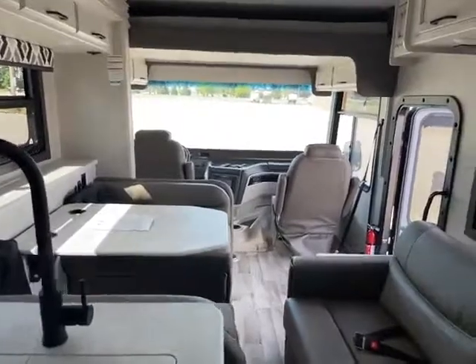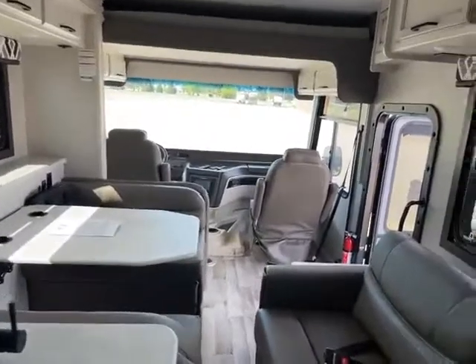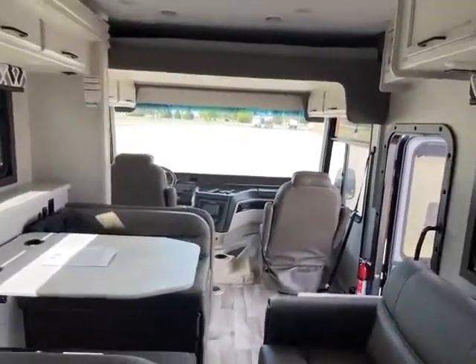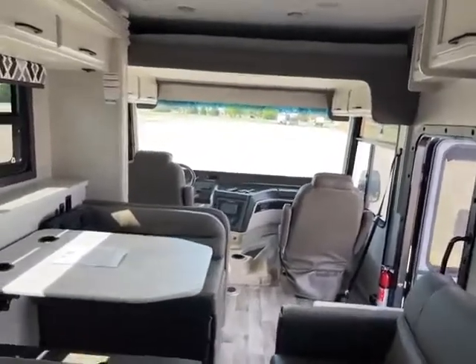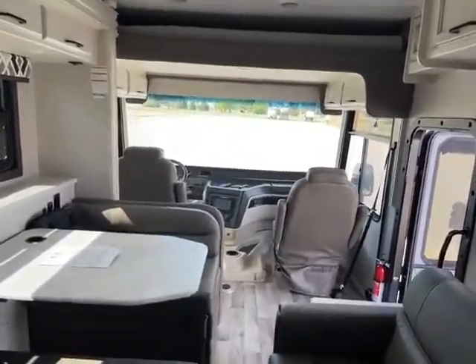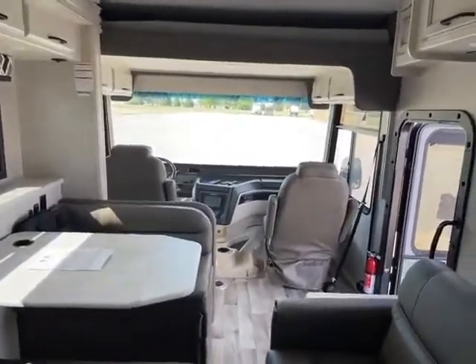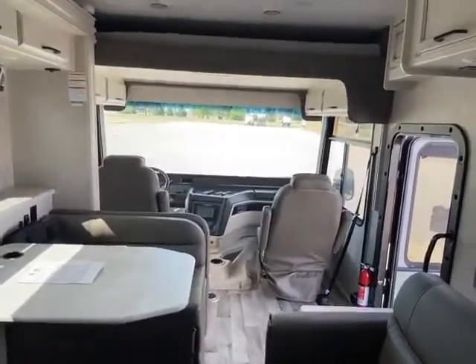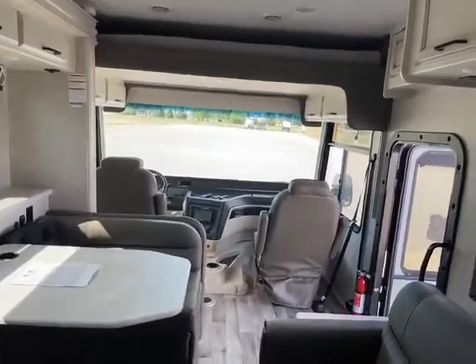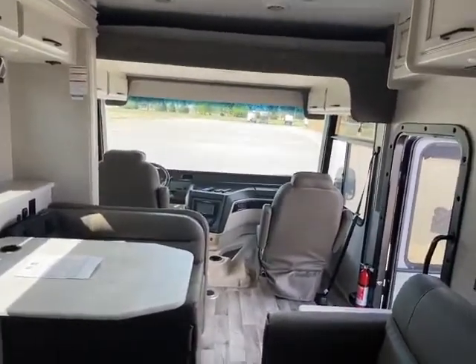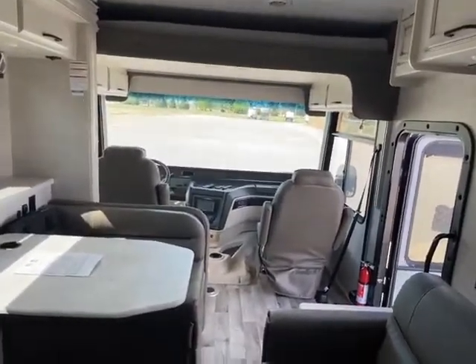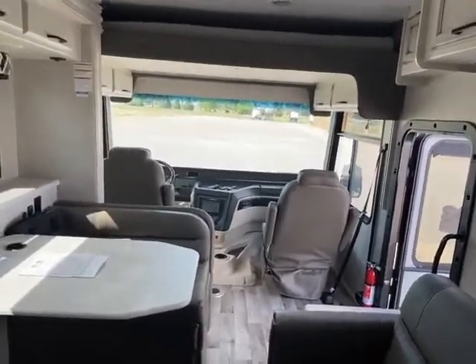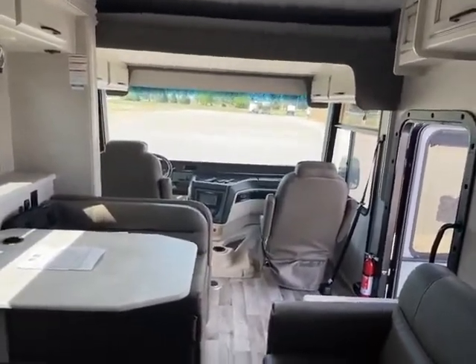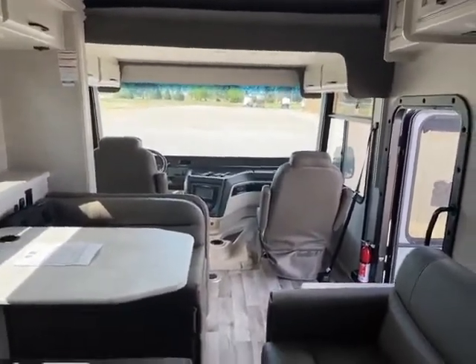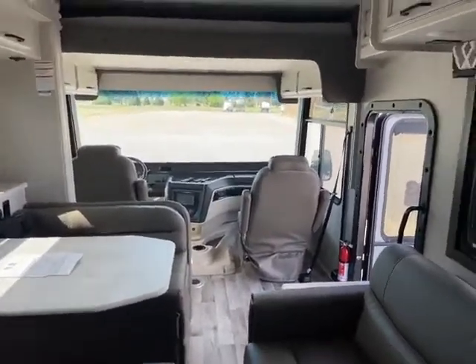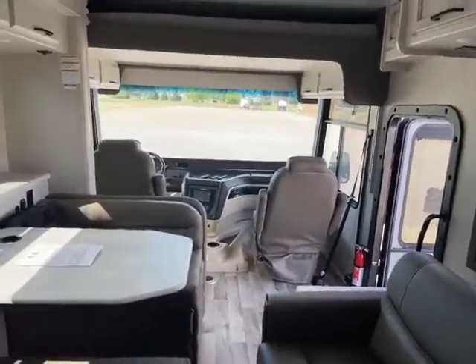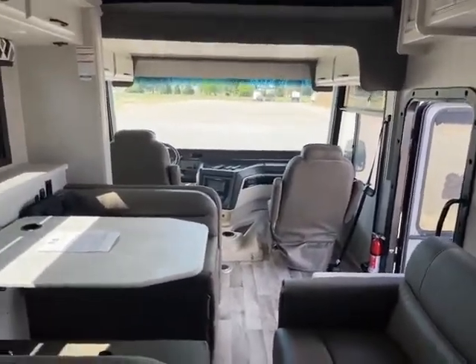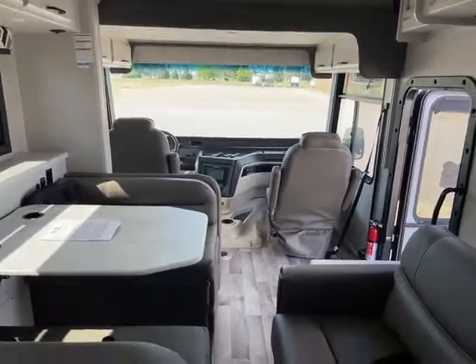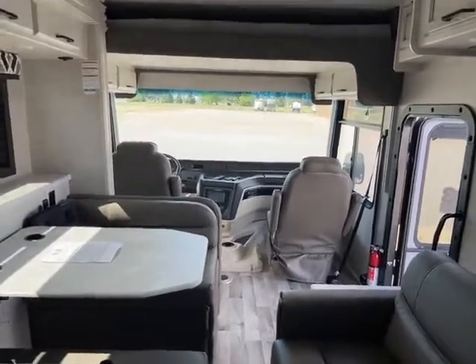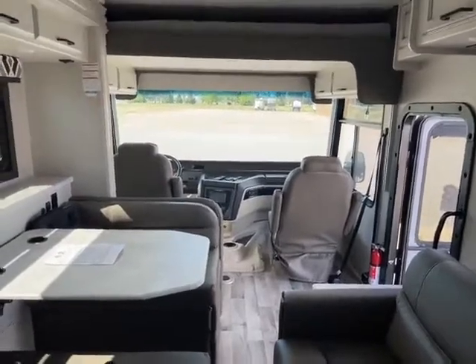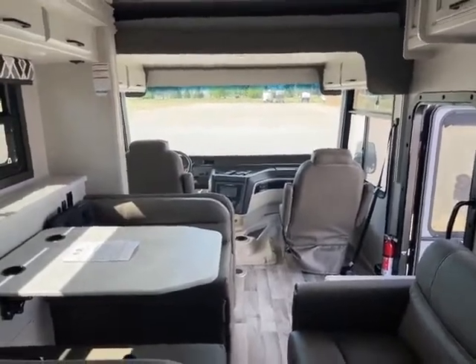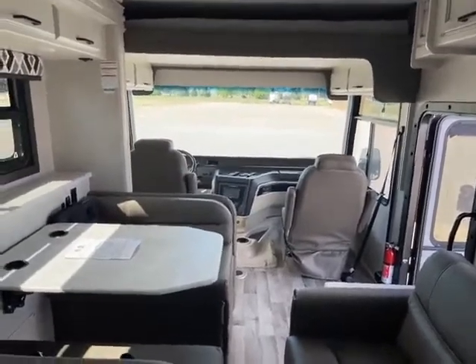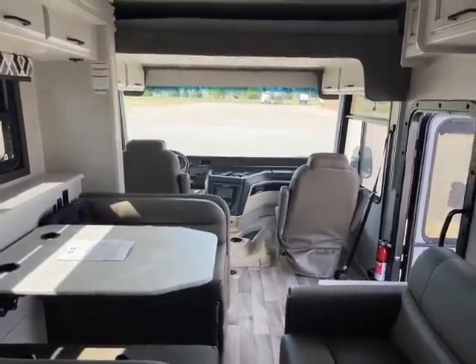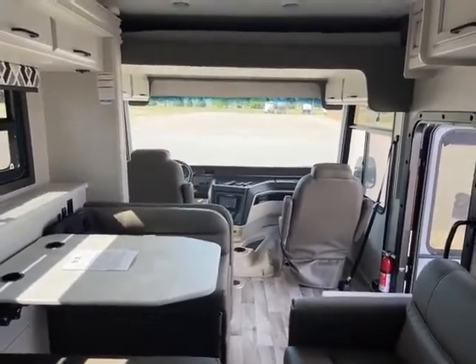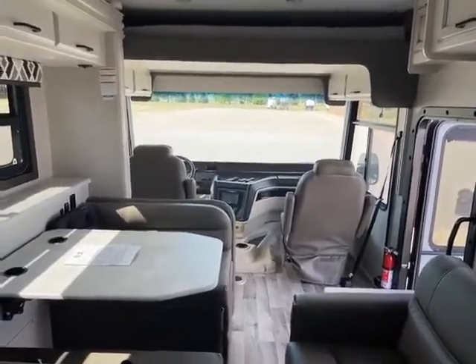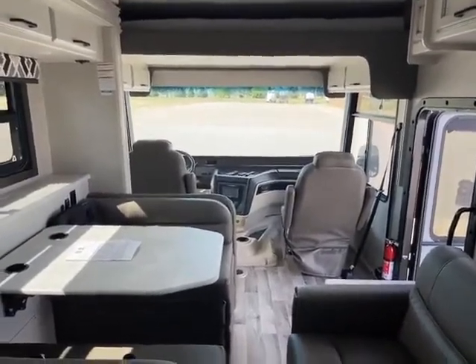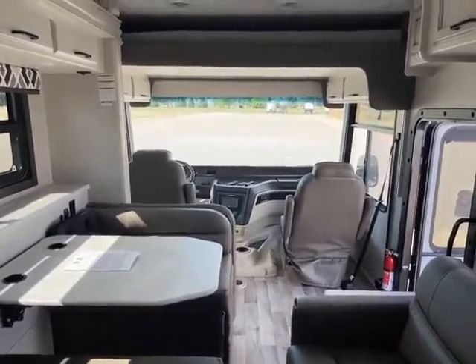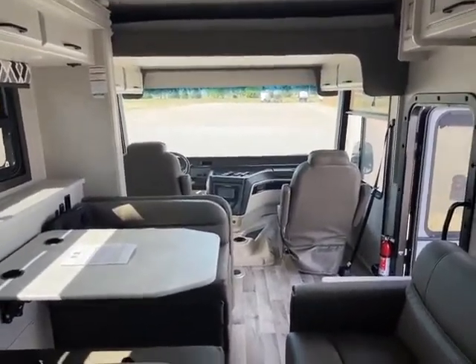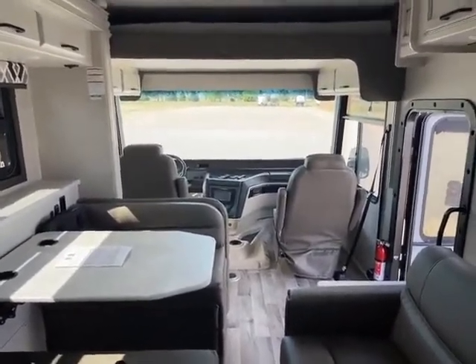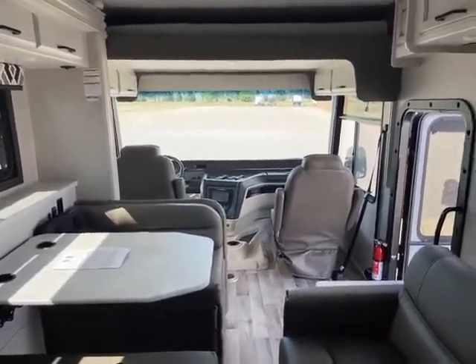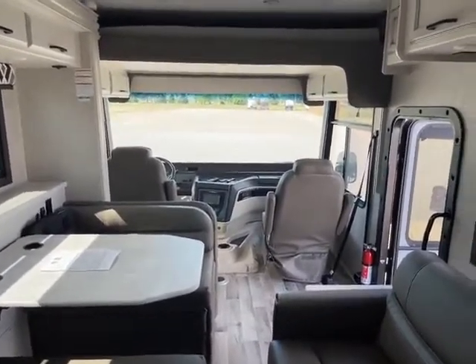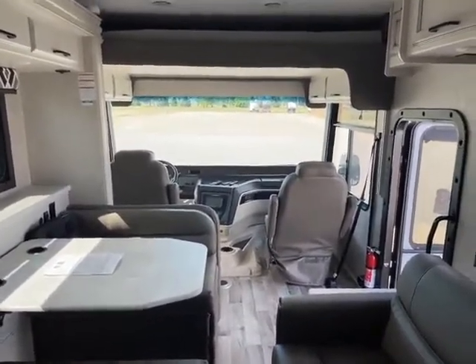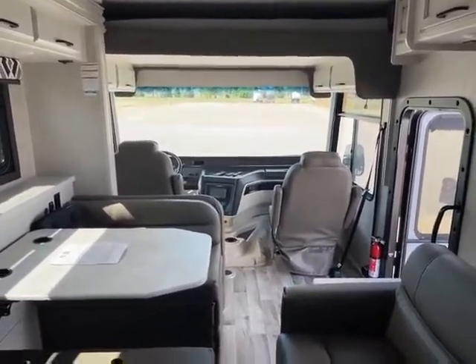Once again, this is a brand new Entegra Vision Class A motorhome. The only way to get one is to order it — they can't make them fast enough. Give me a call right away at 715-614-2121 and I'll order you one of these today.